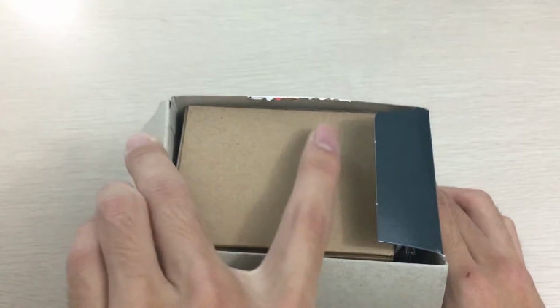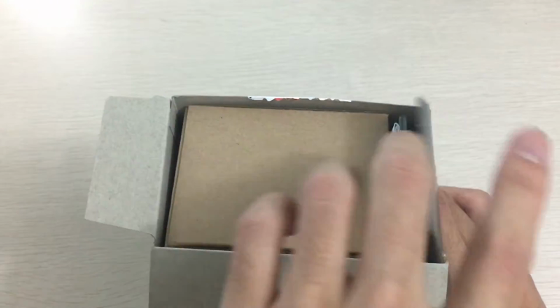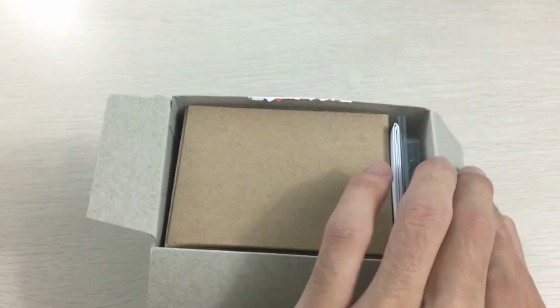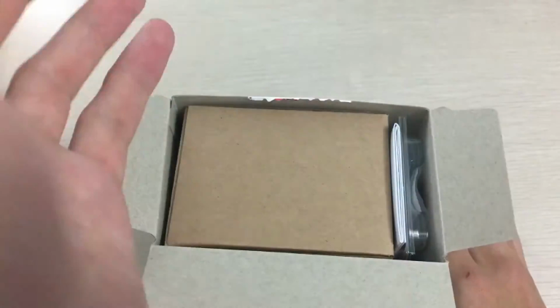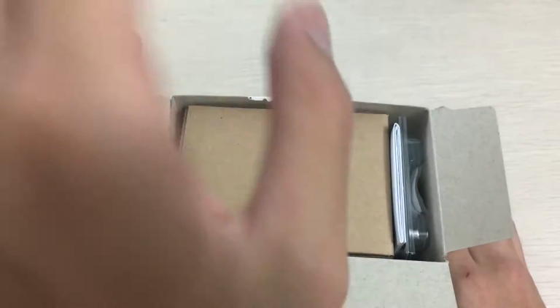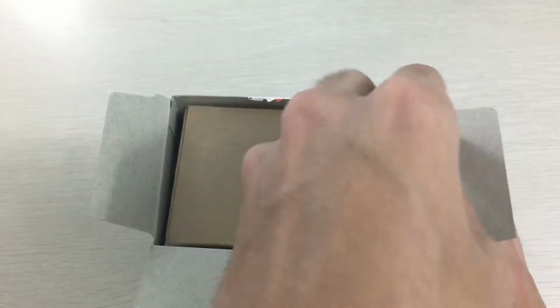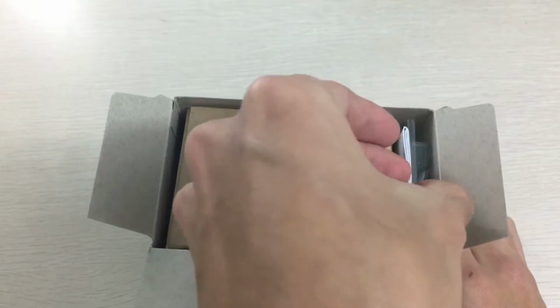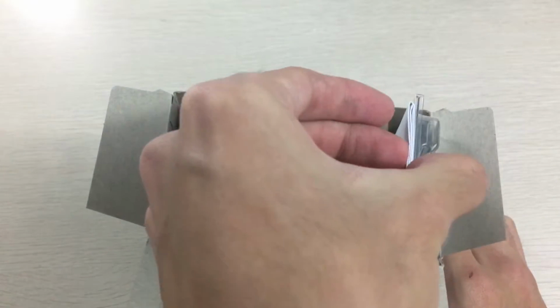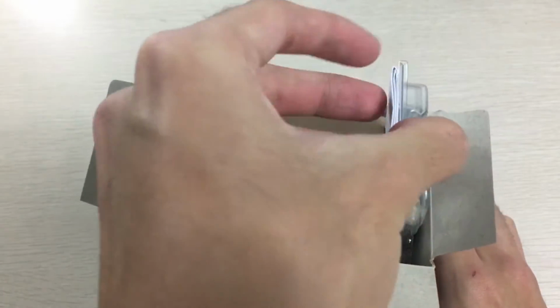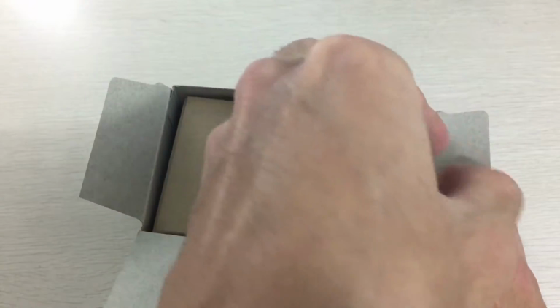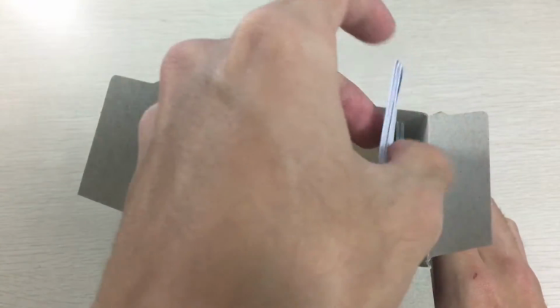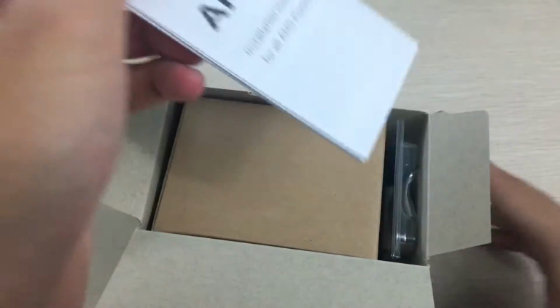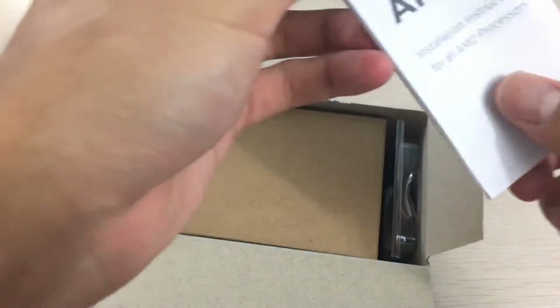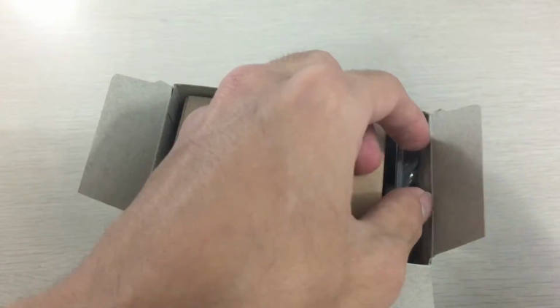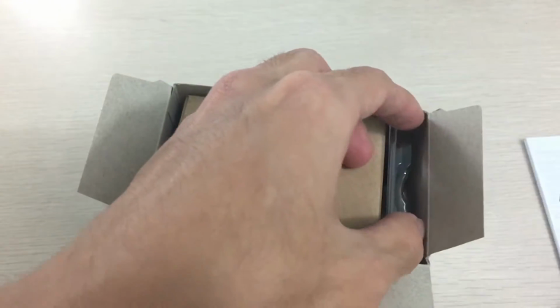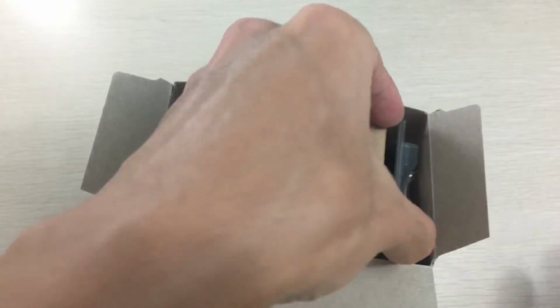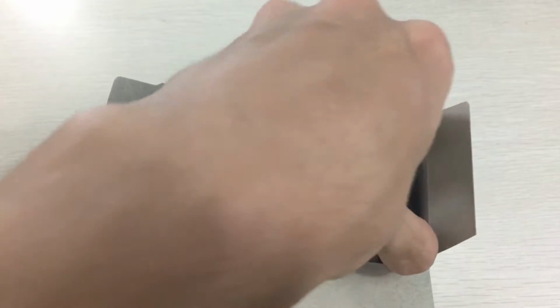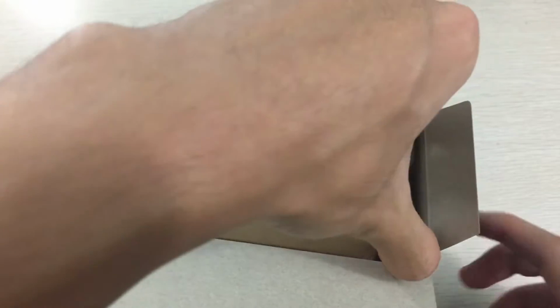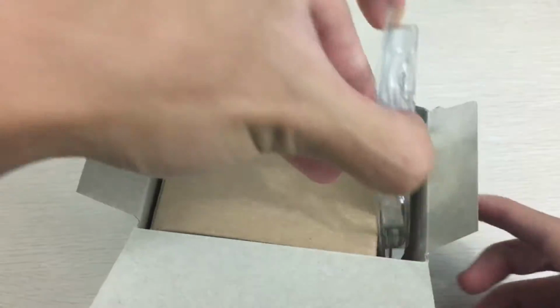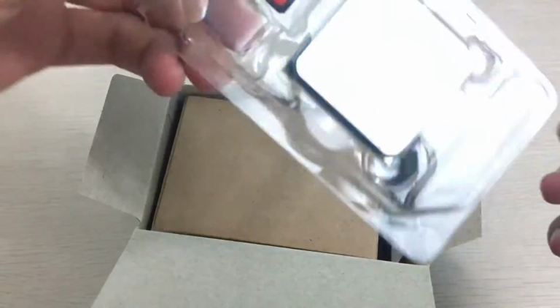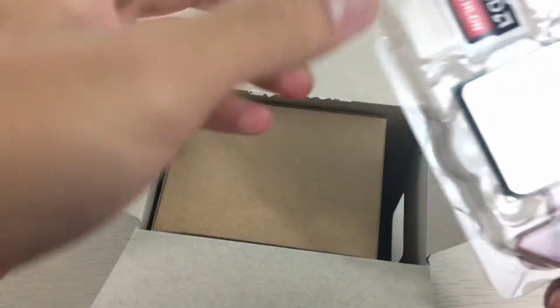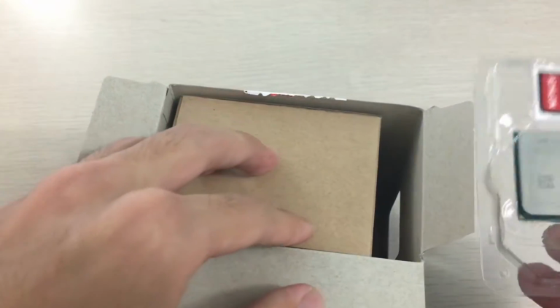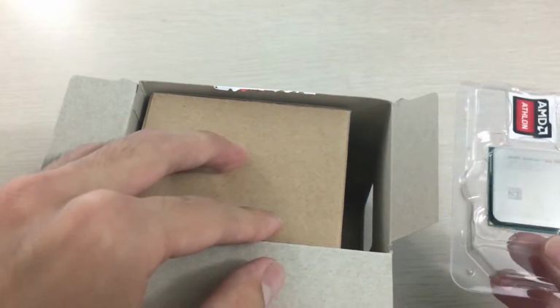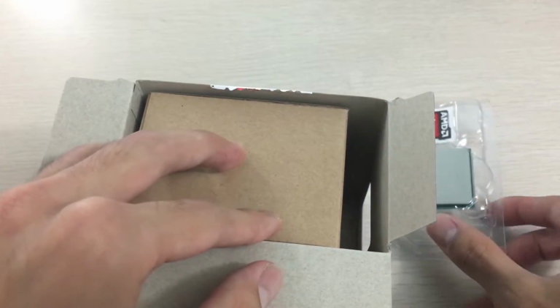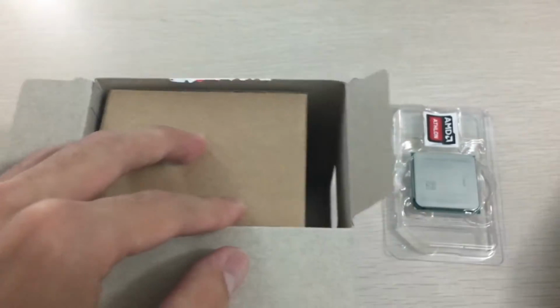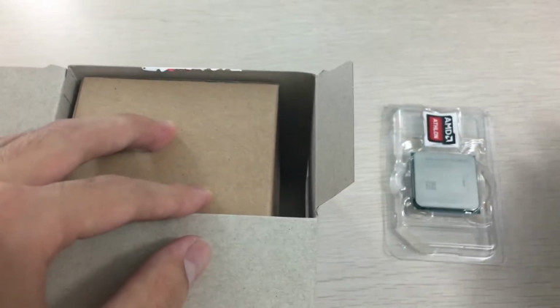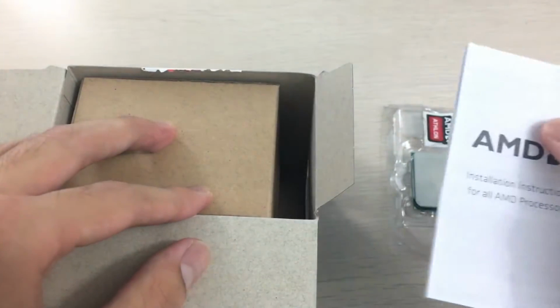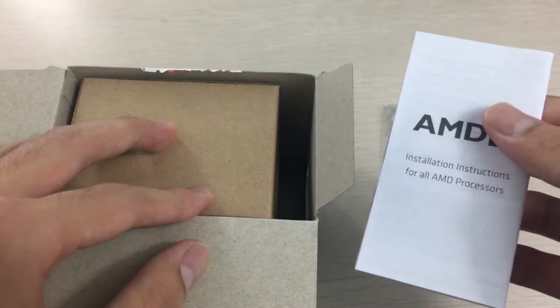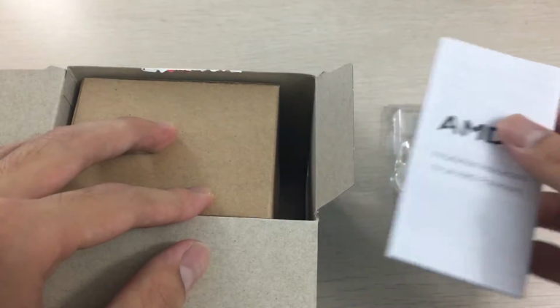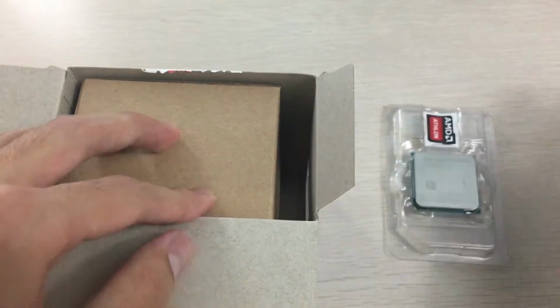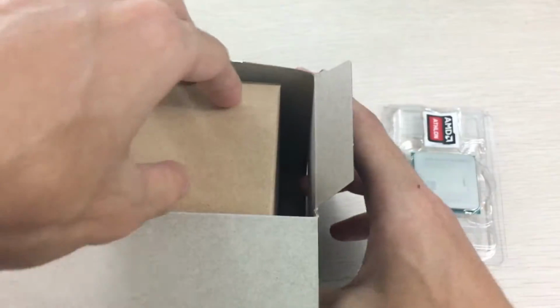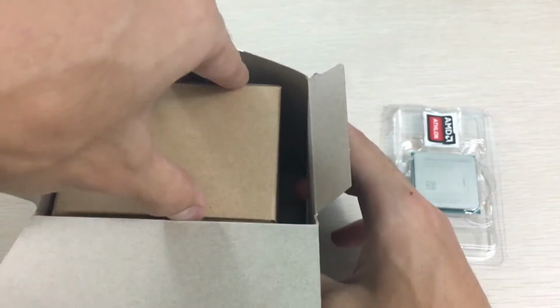I've already broken the seal since I did the Indonesian unboxing first, so this is kind of a fake unboxing — I've already seen it. I'm sorry, but that's how it is; I can't buy two of everything I use.